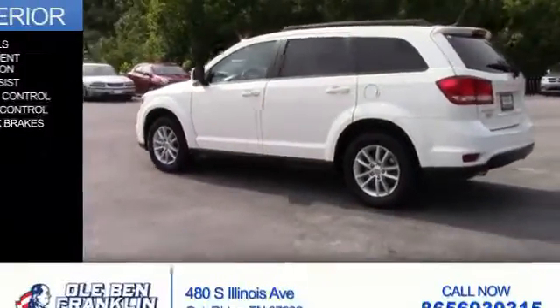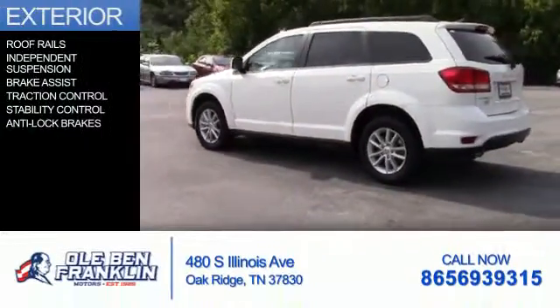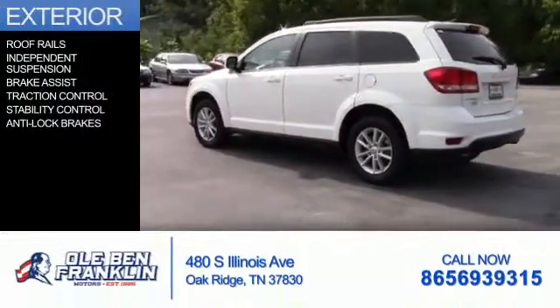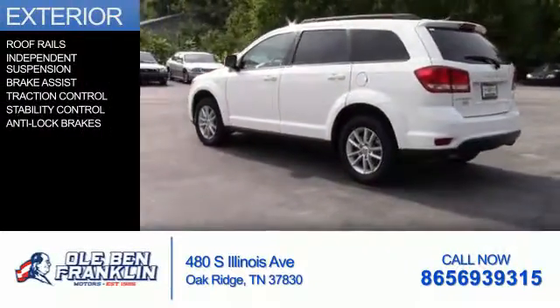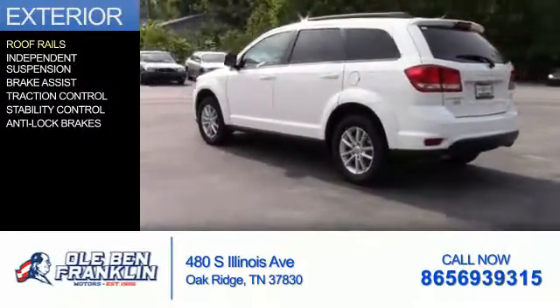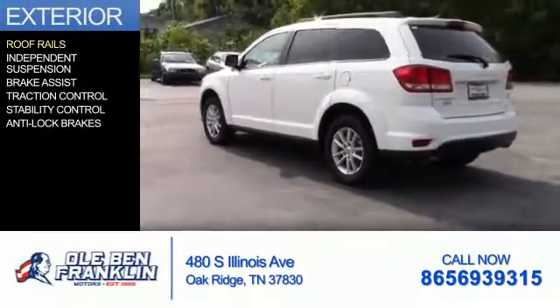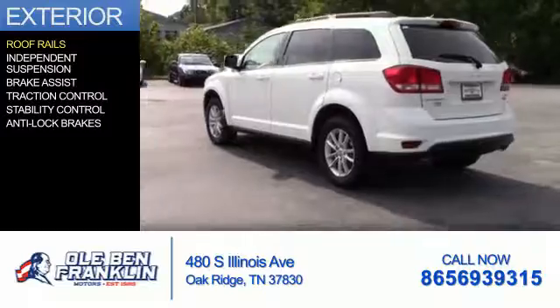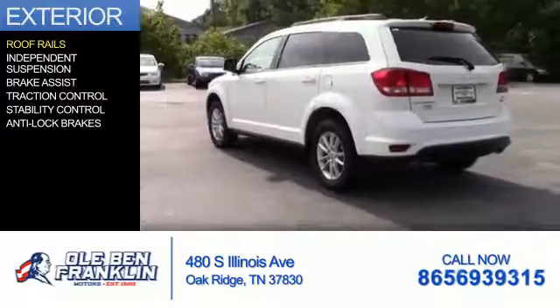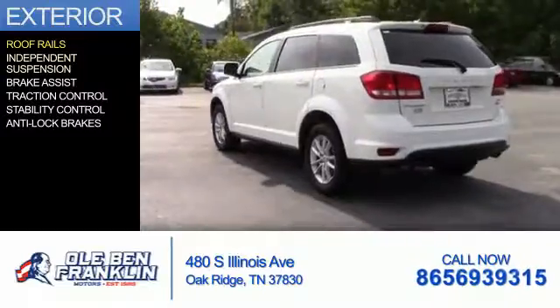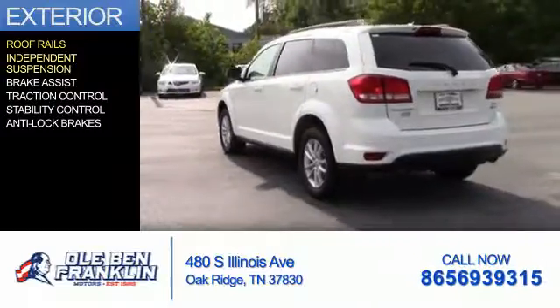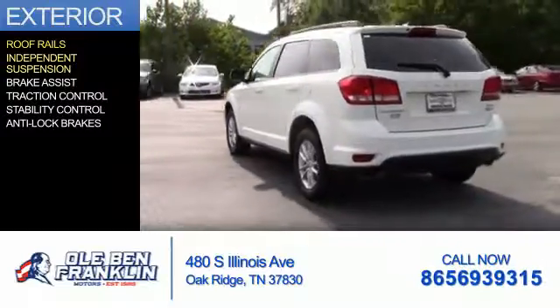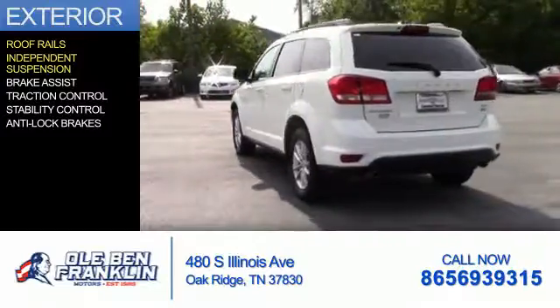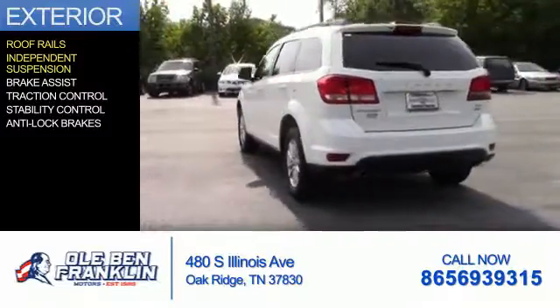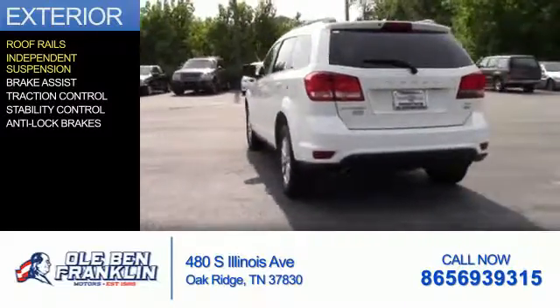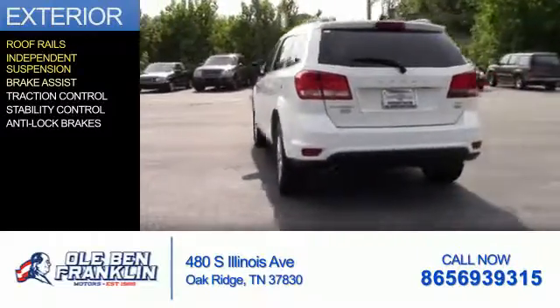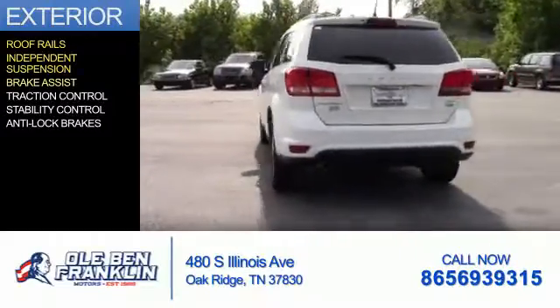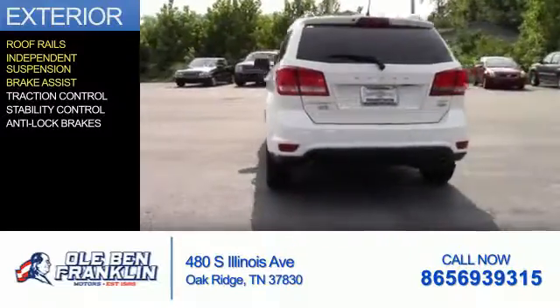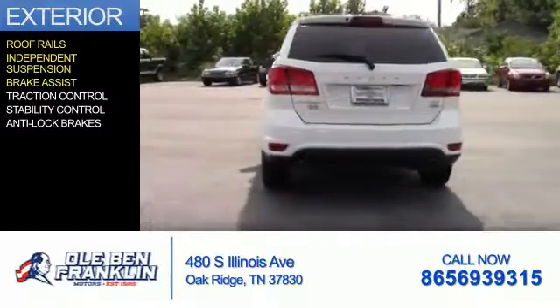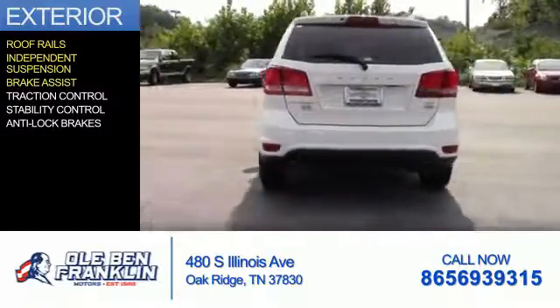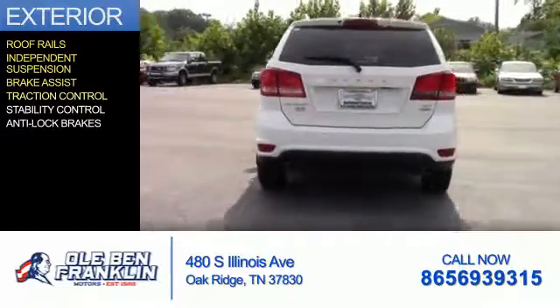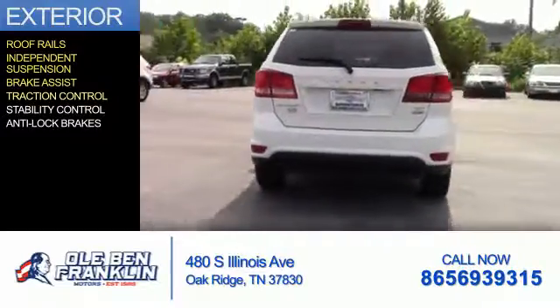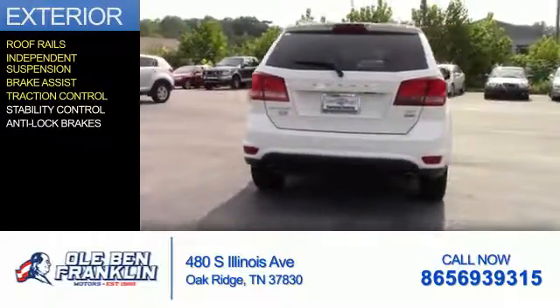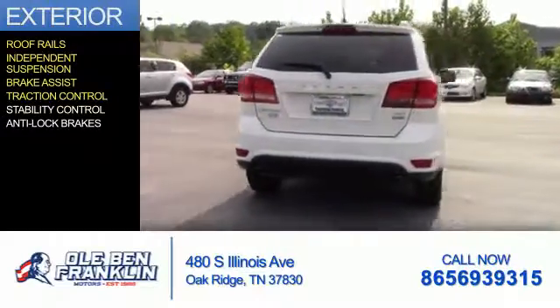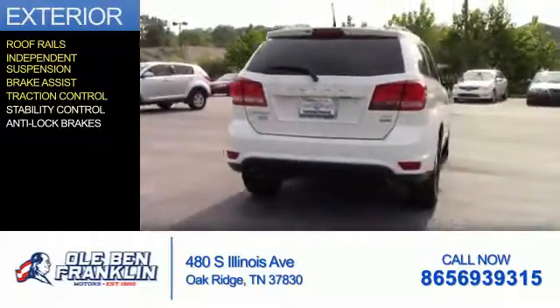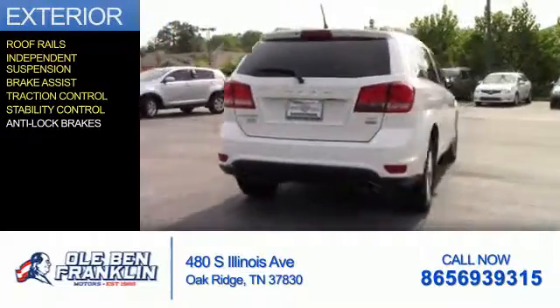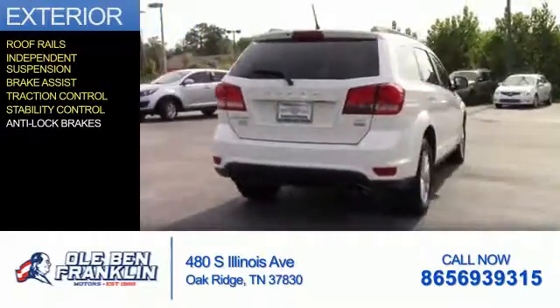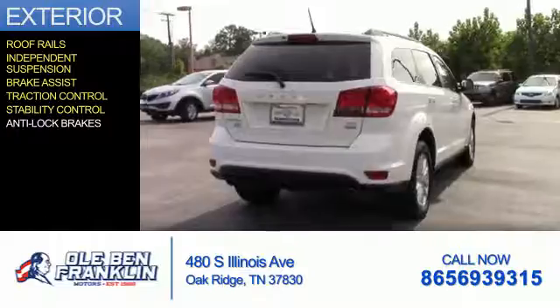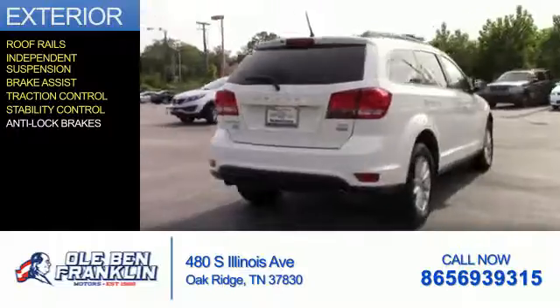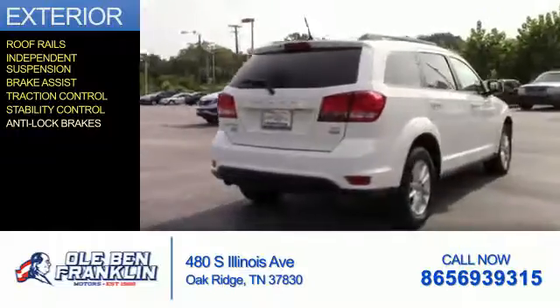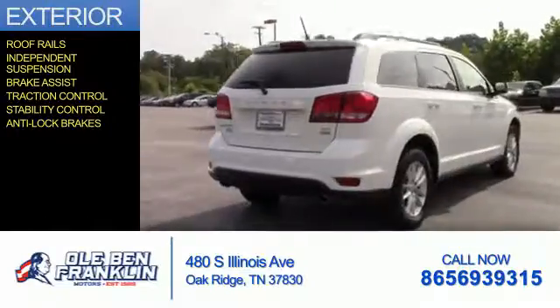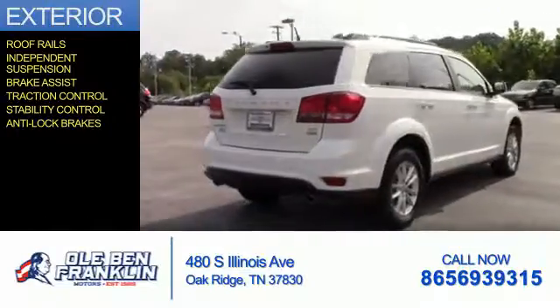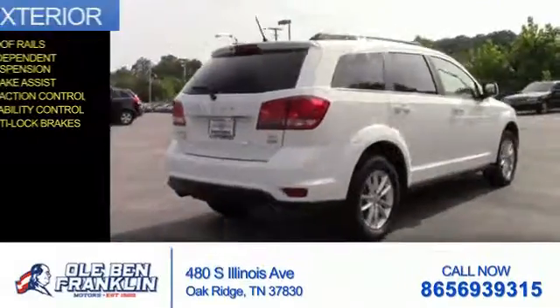The features include roof rails, independent suspension, brake assist, traction control, stability control, and anti-lock brakes.